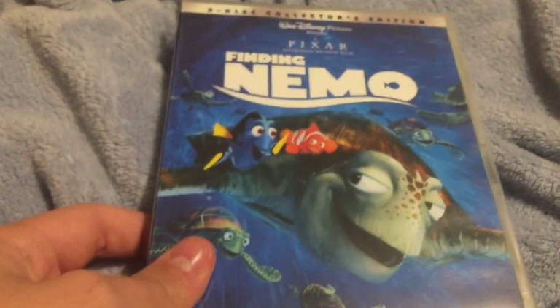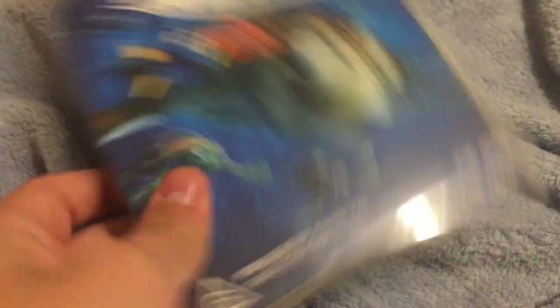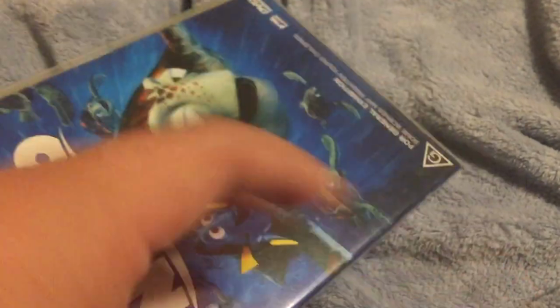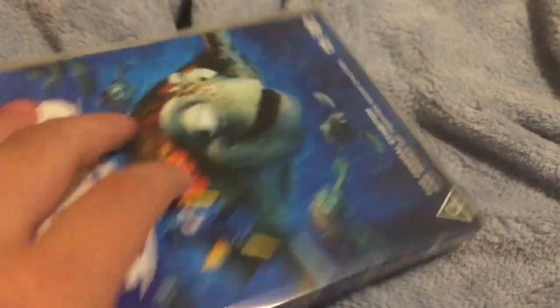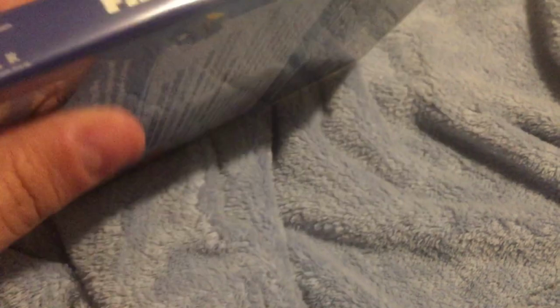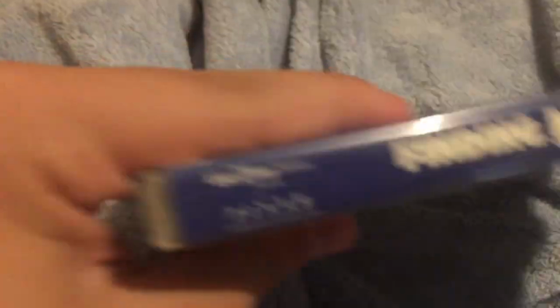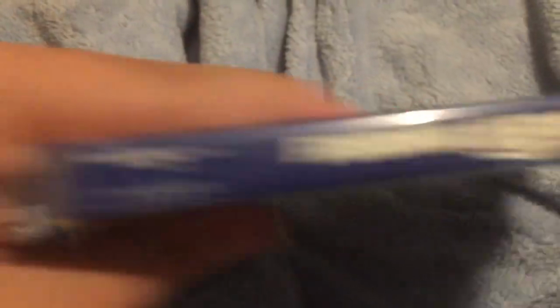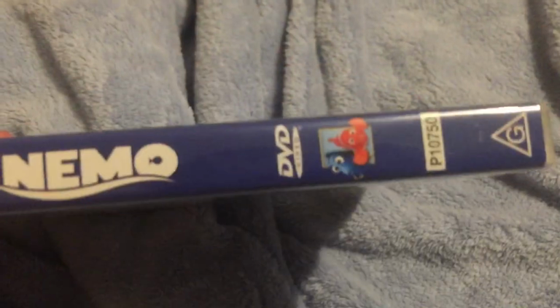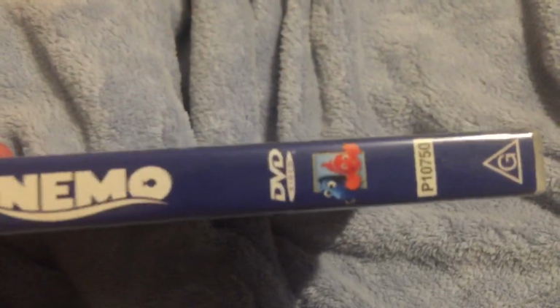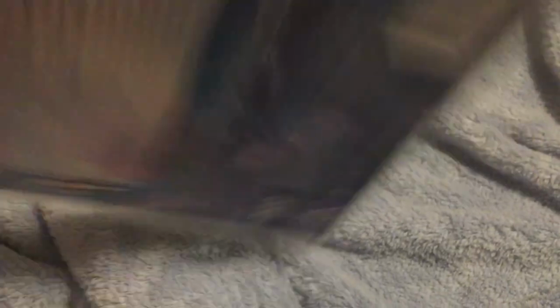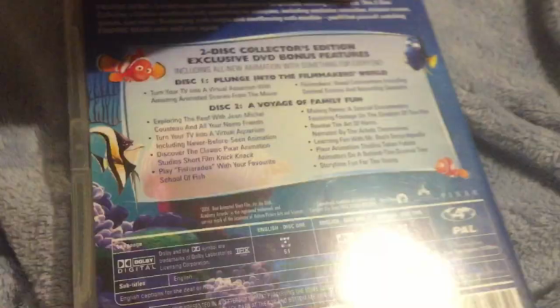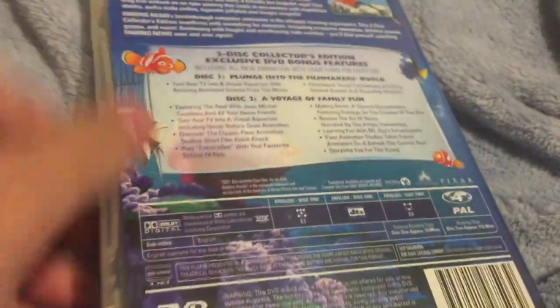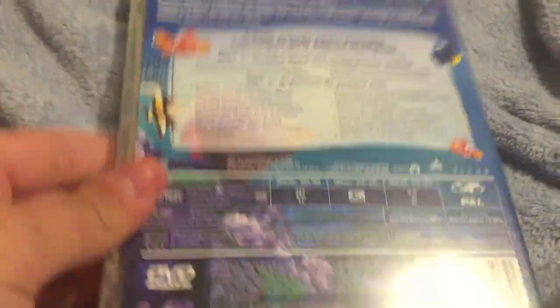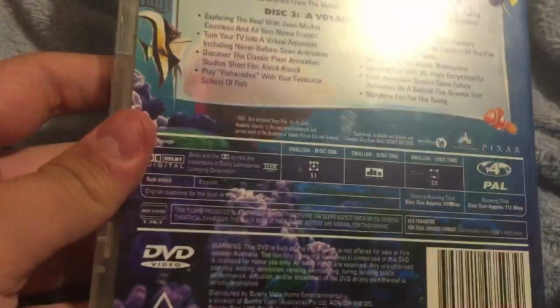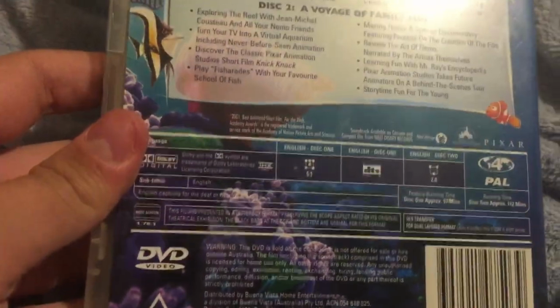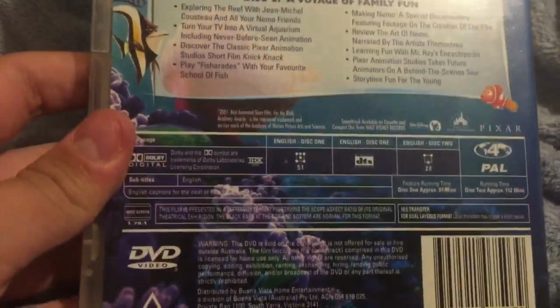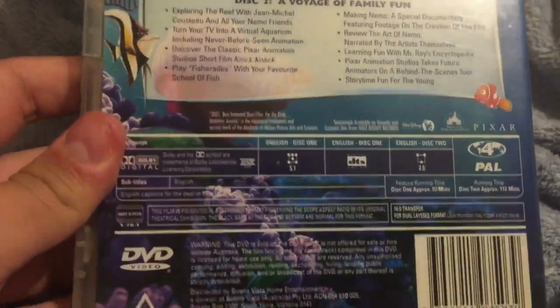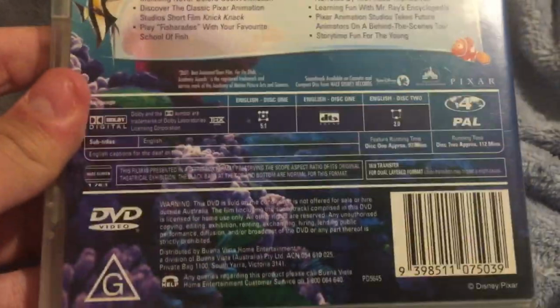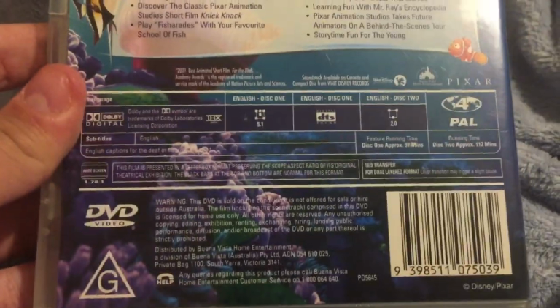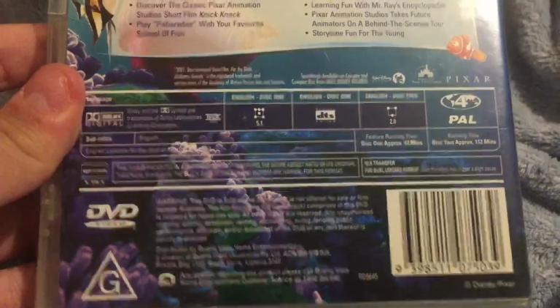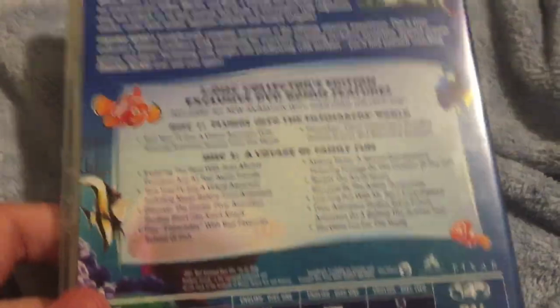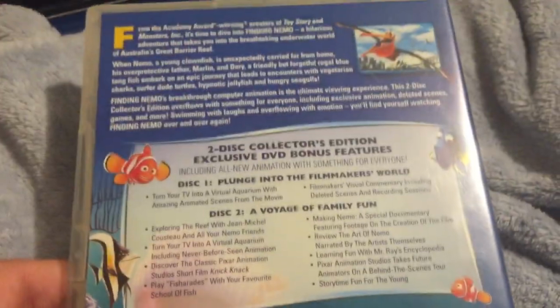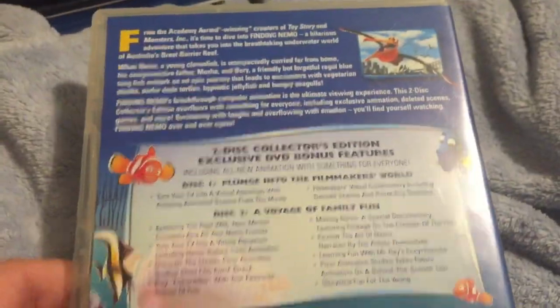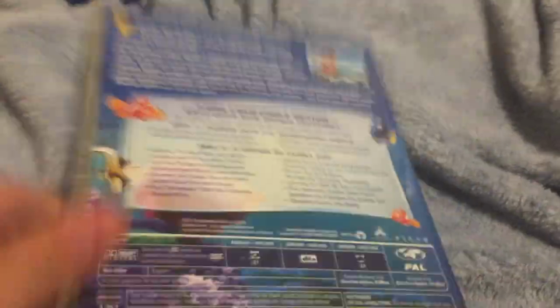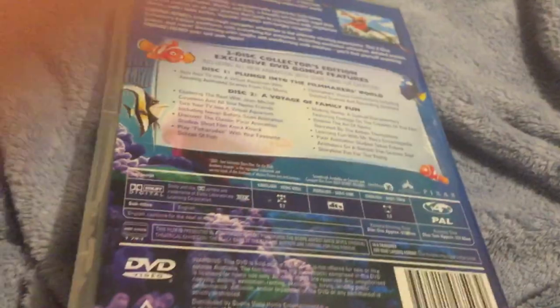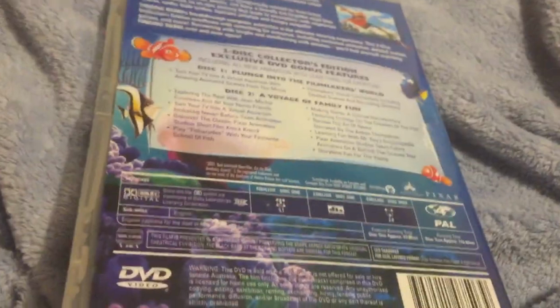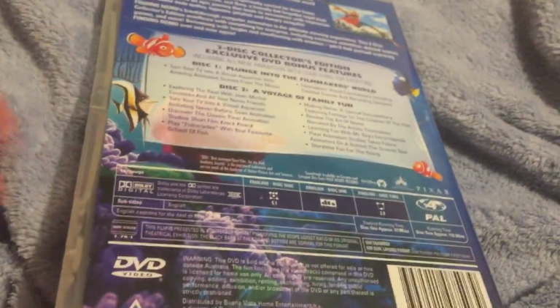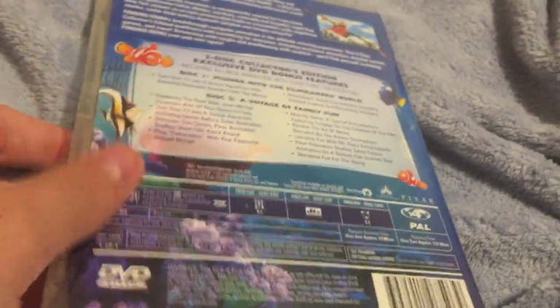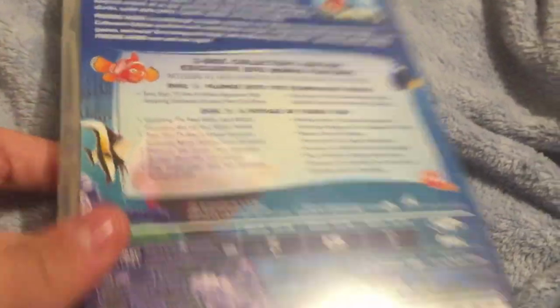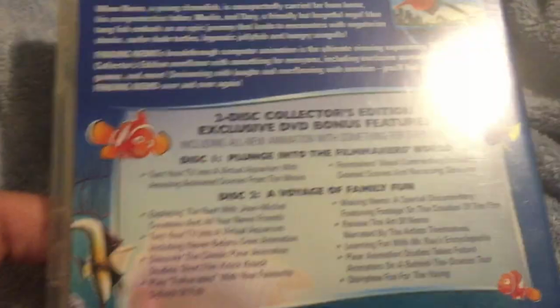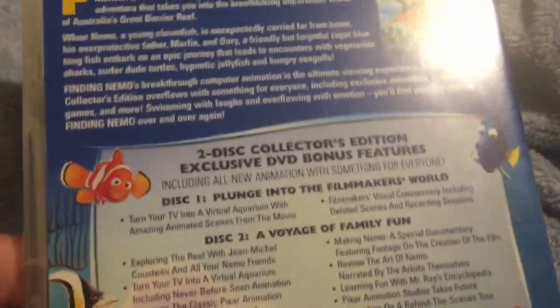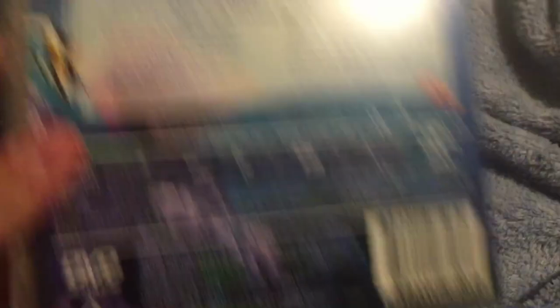This is the Australian one — this is also in English. Australia is also in English, even though it's the complete other side of the world, not the country, the world.